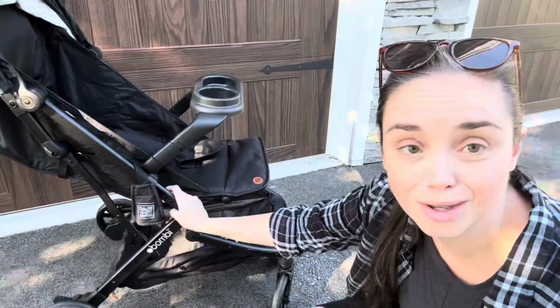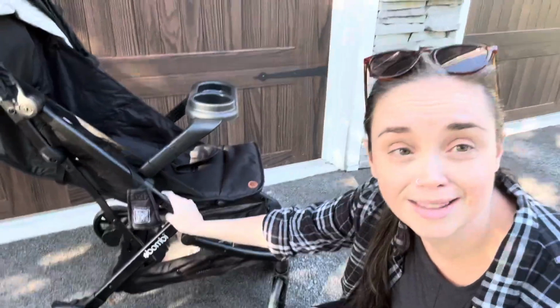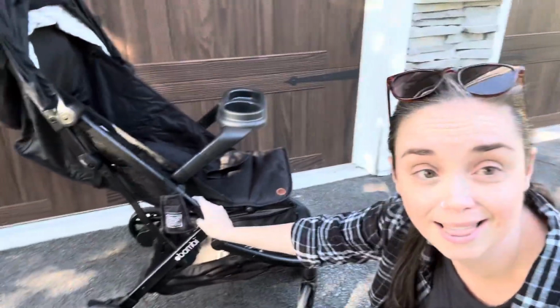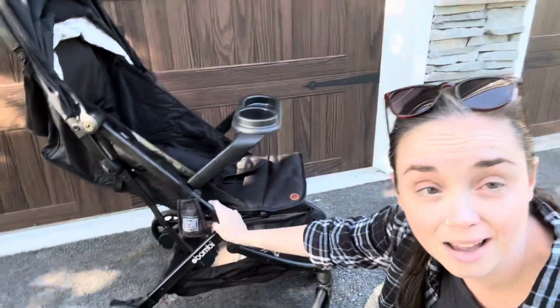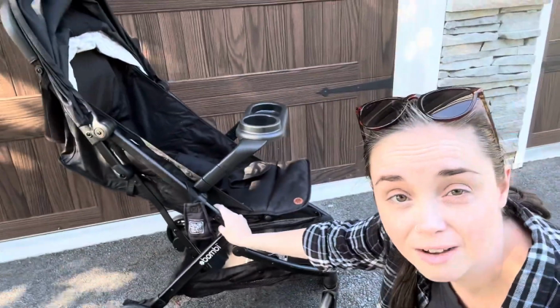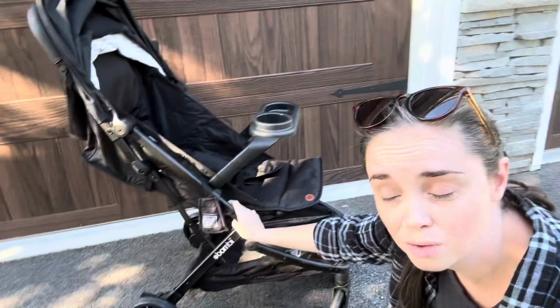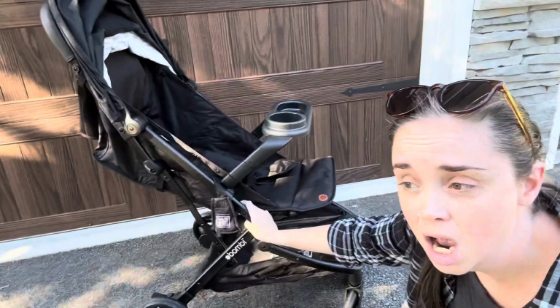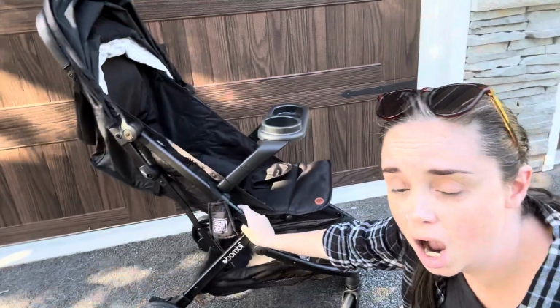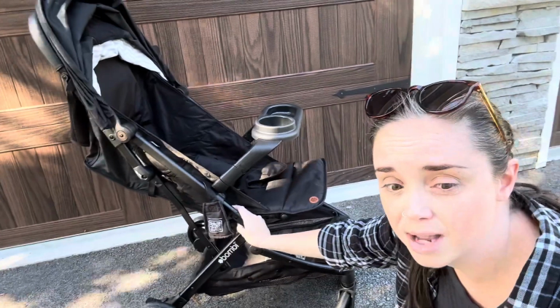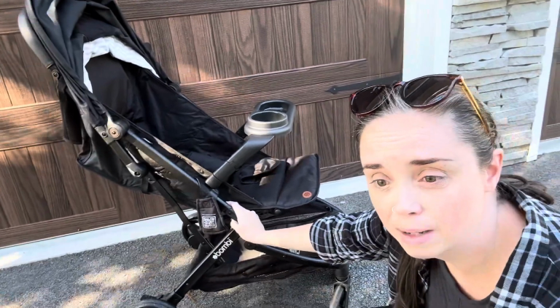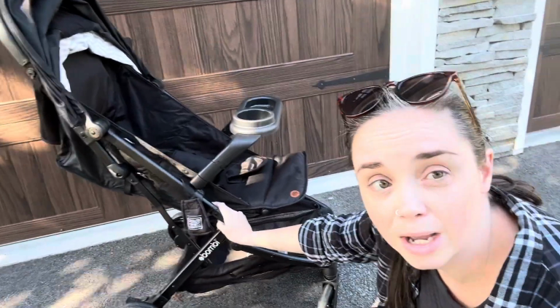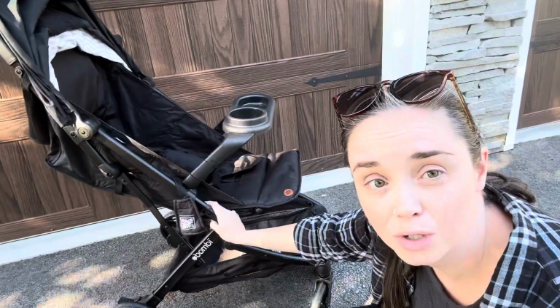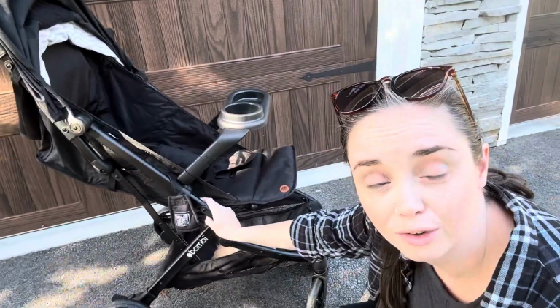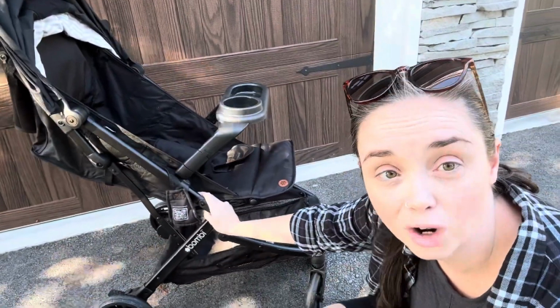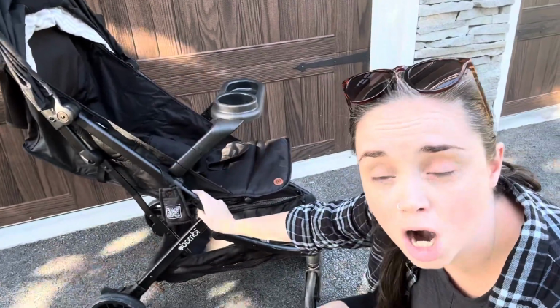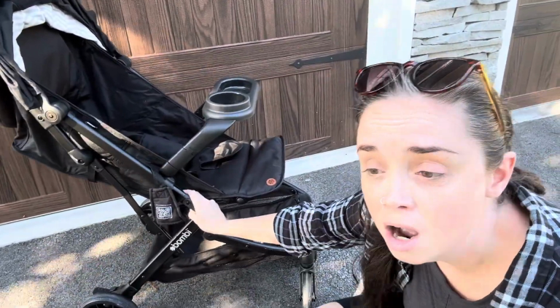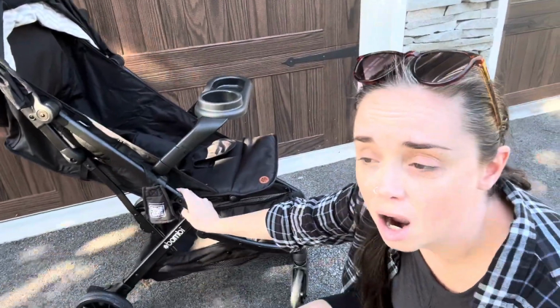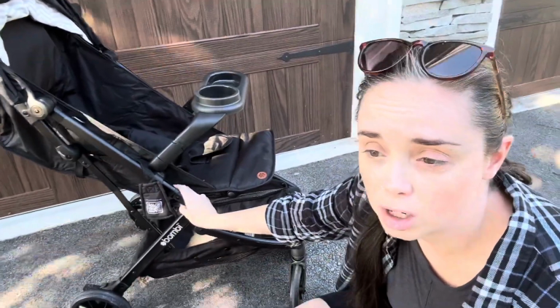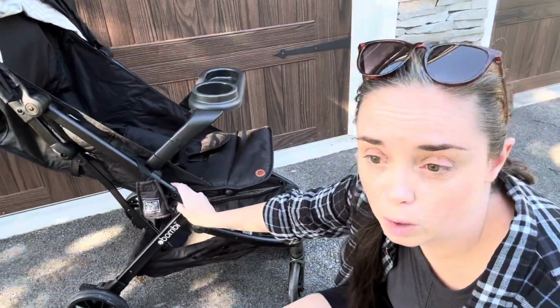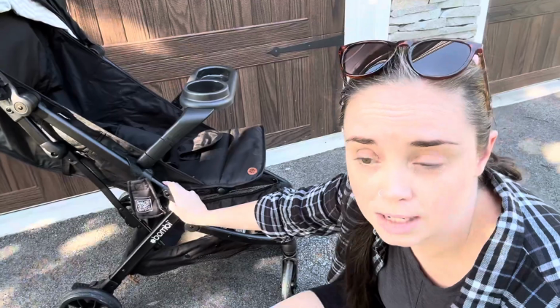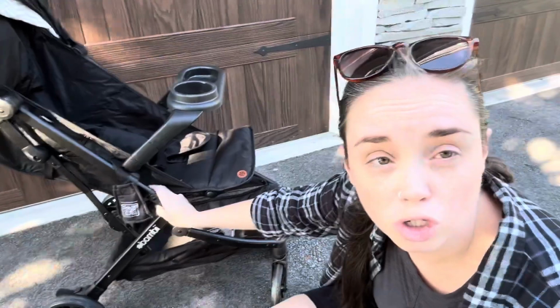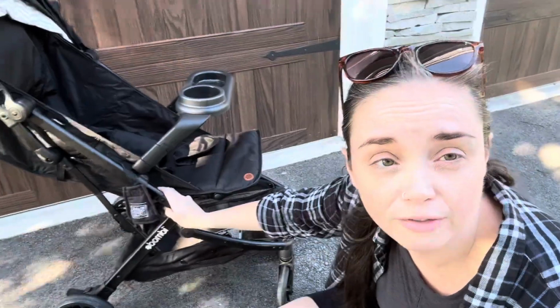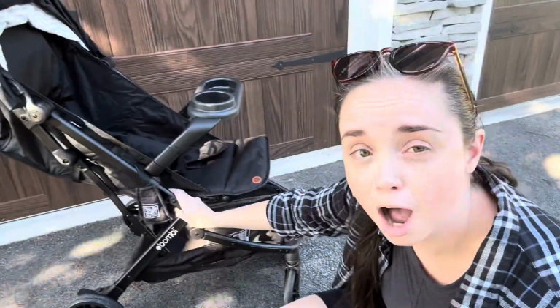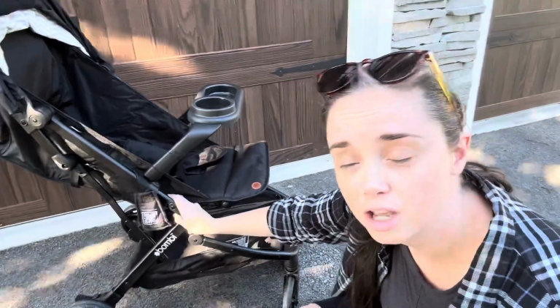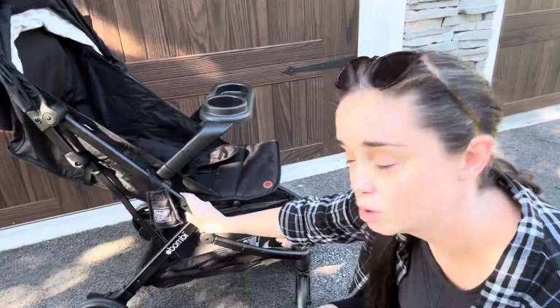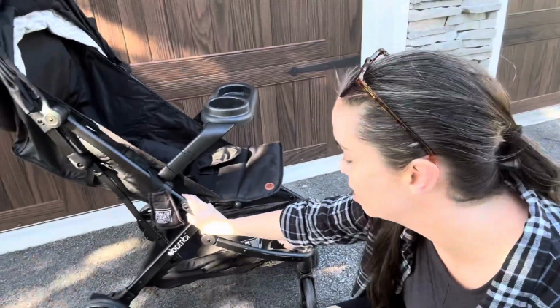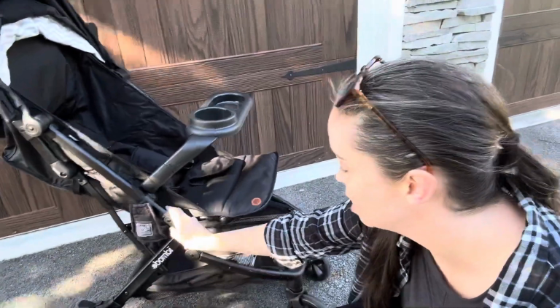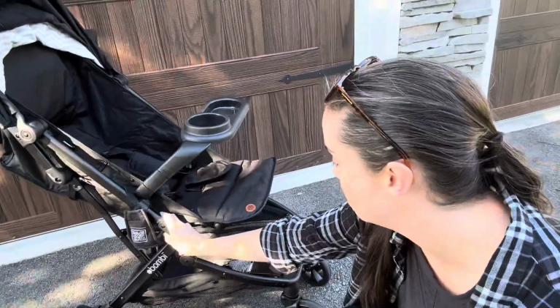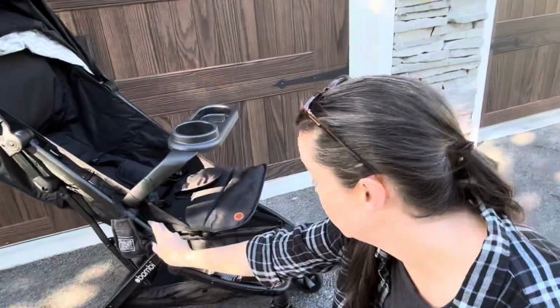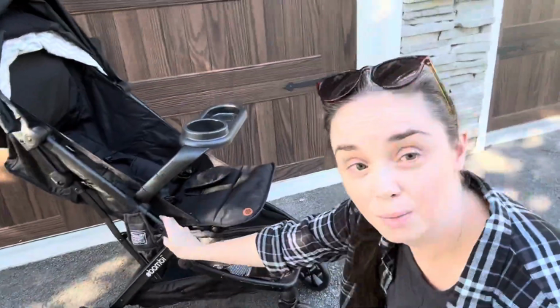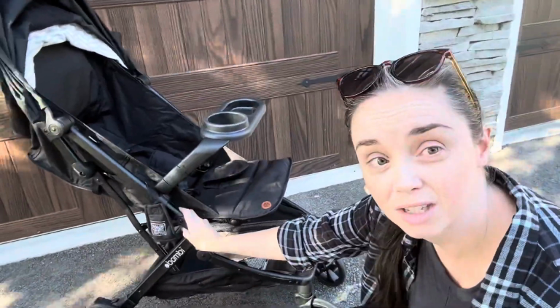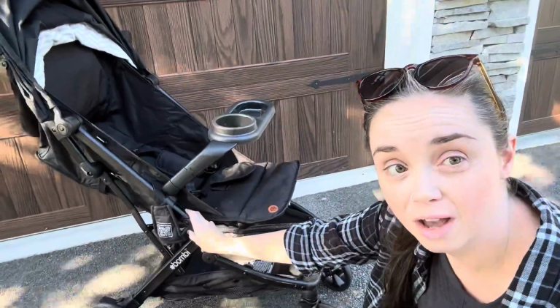We're using this a lot. It's kind of become my go-to for in the car, a quick walk down the street for coffee, you know those kind of things. And we really do love it.